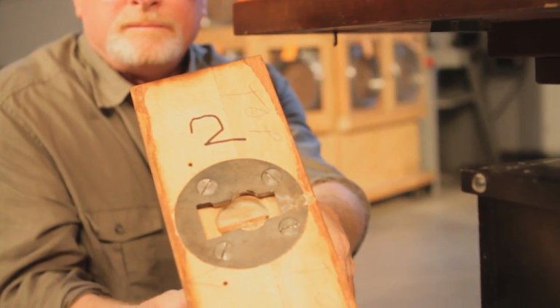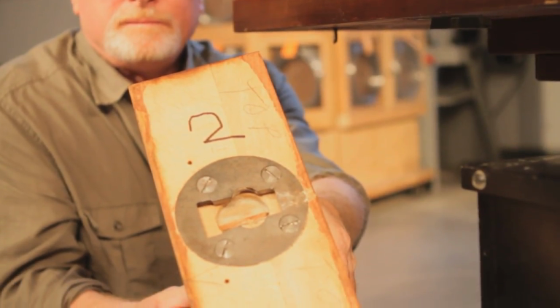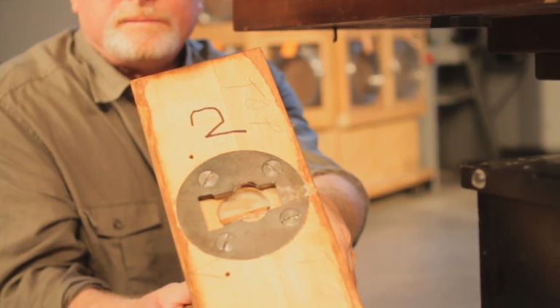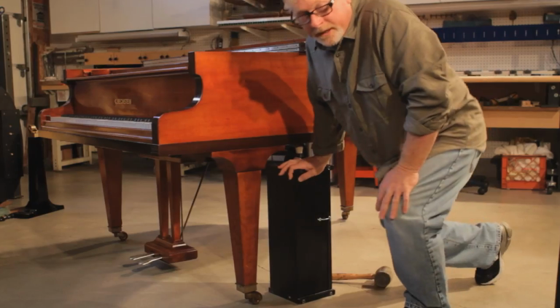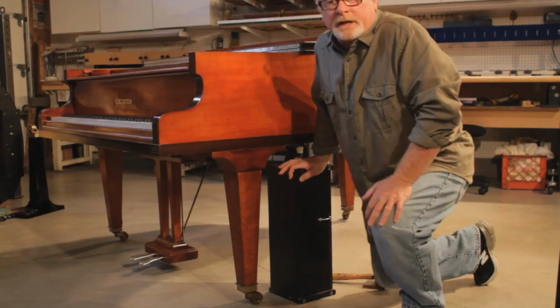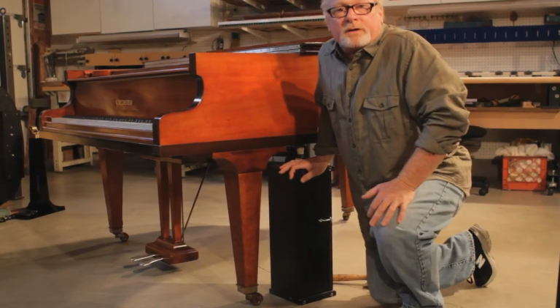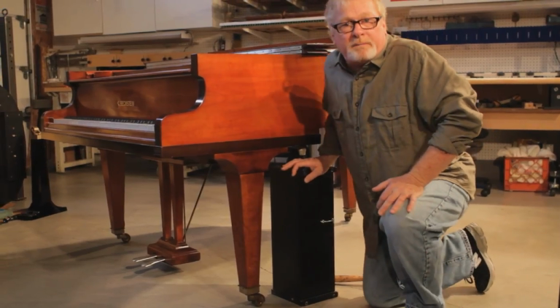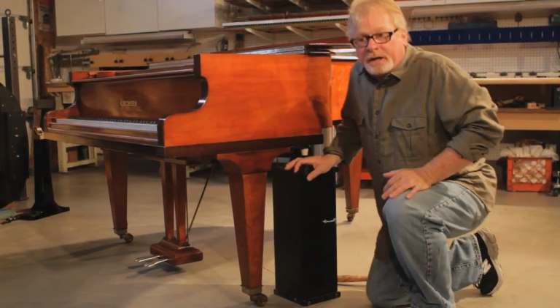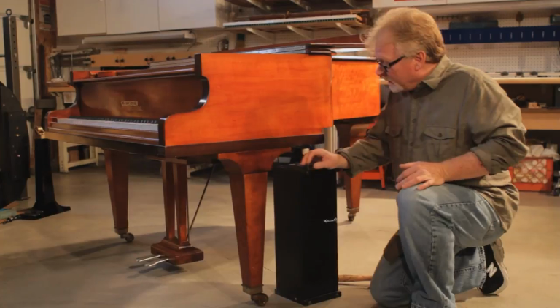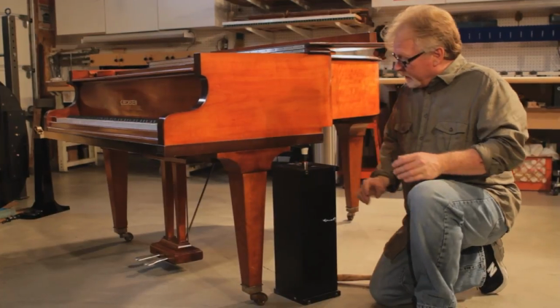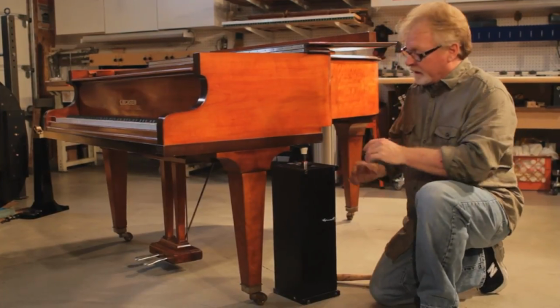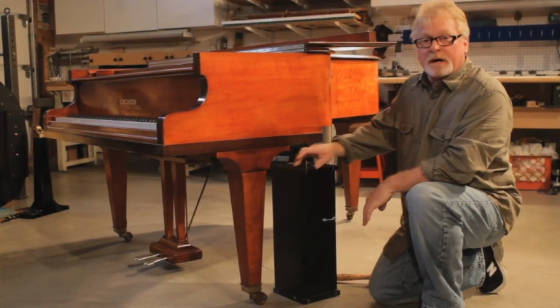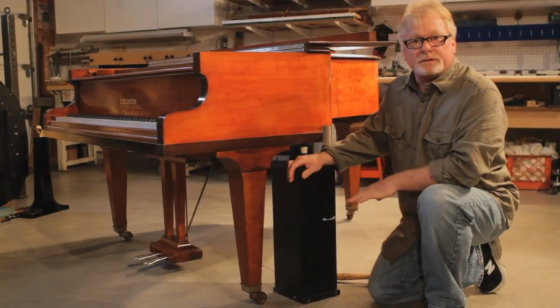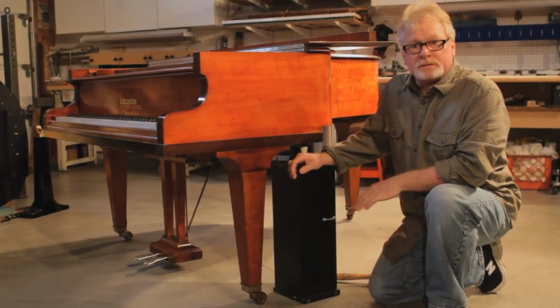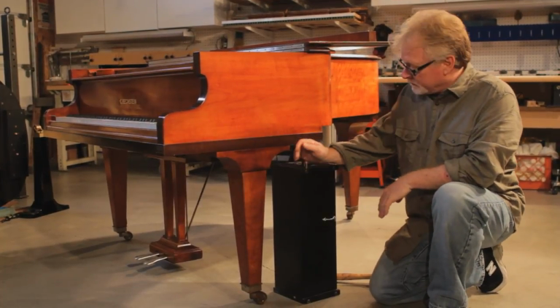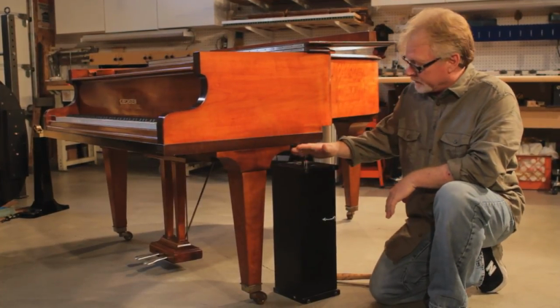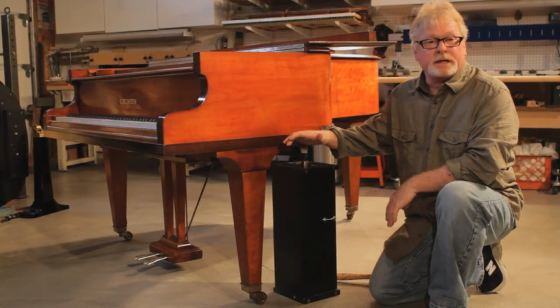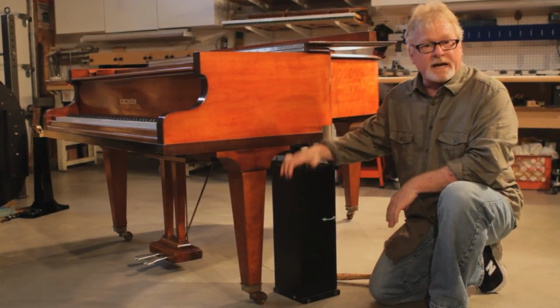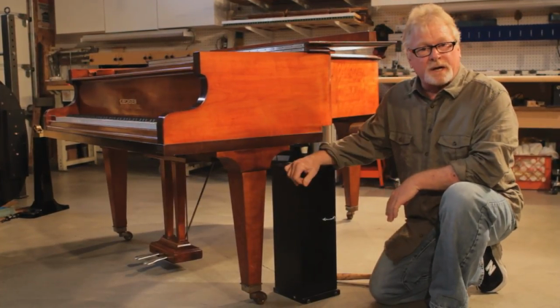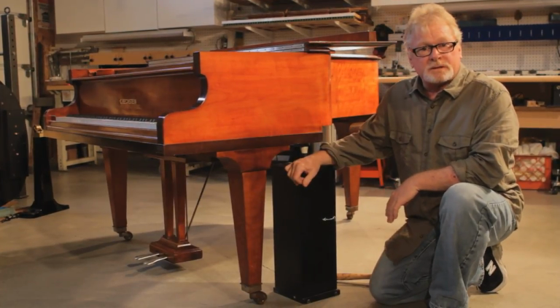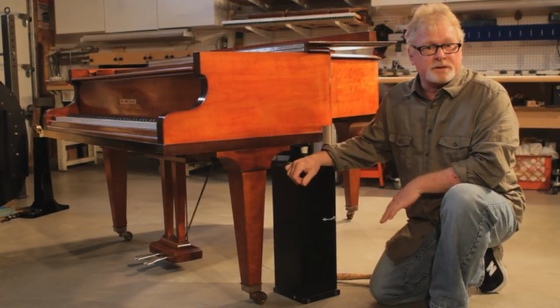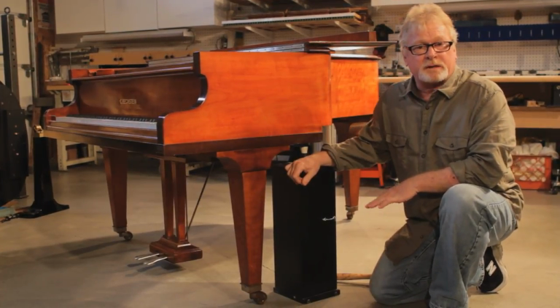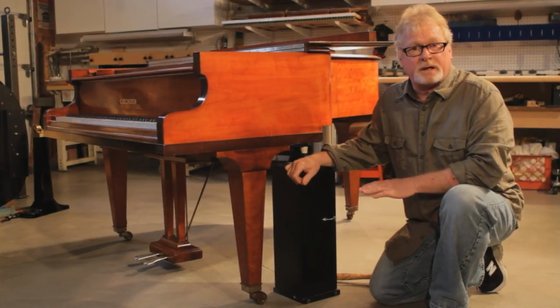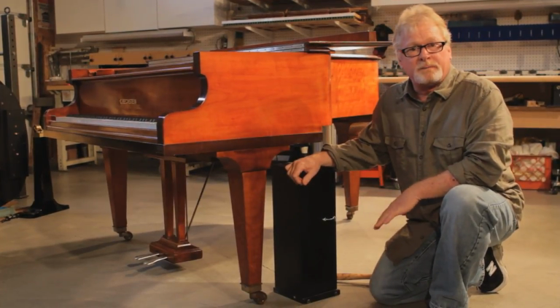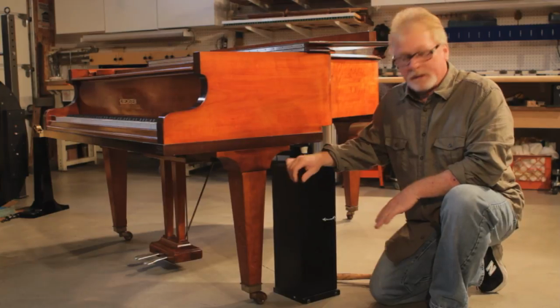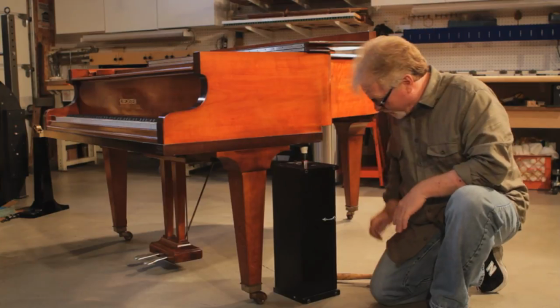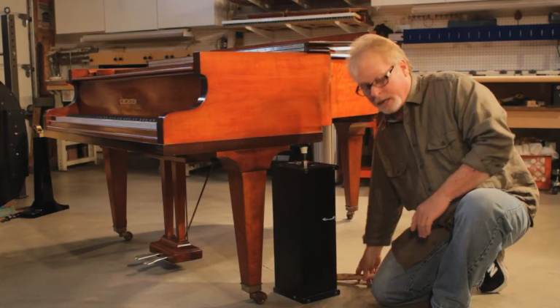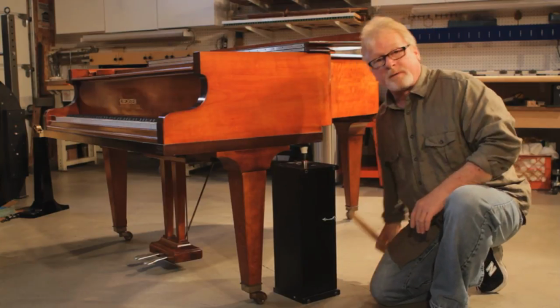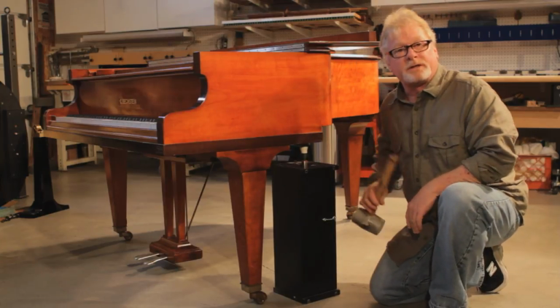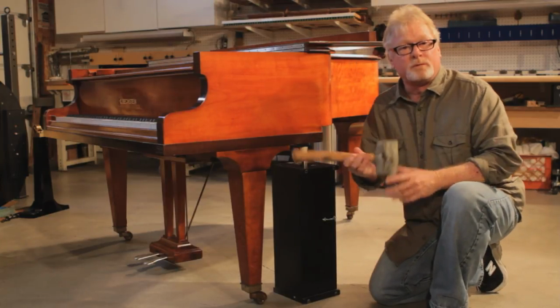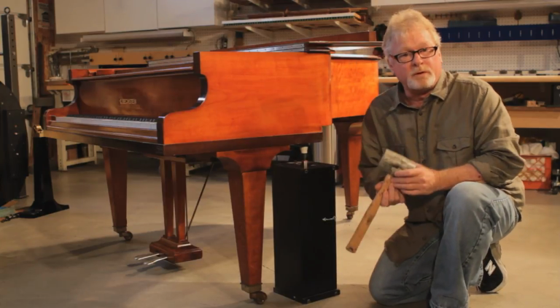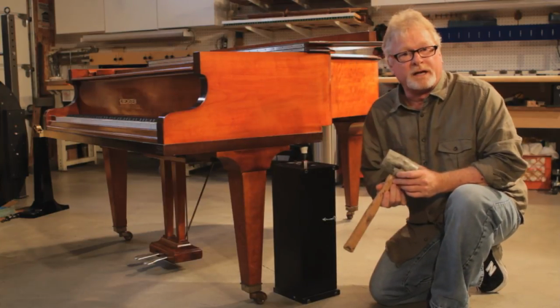To remove a piano leg off a grand piano you're going to need a couple of tools. You're going to need a jack-in-the-box — something to jack the piano up — and you're going to need a rubber mallet to remove the leg.